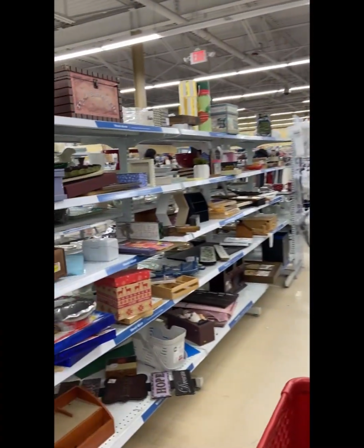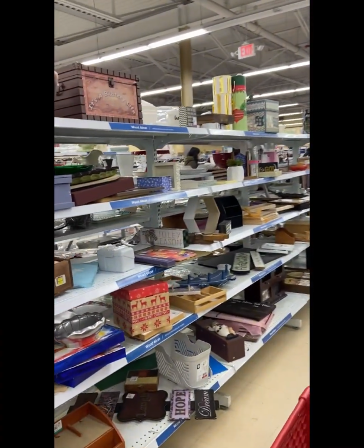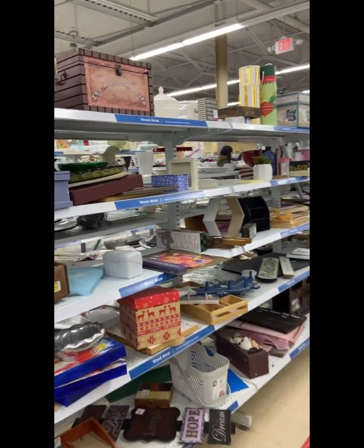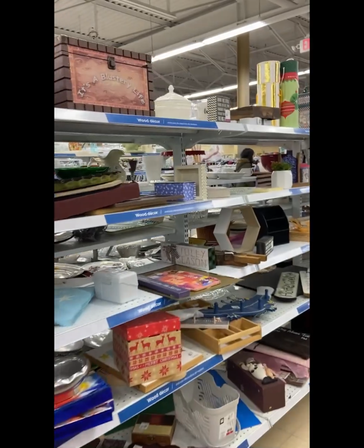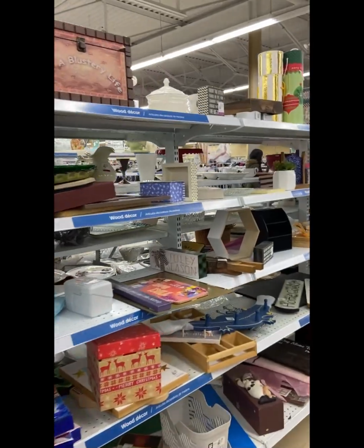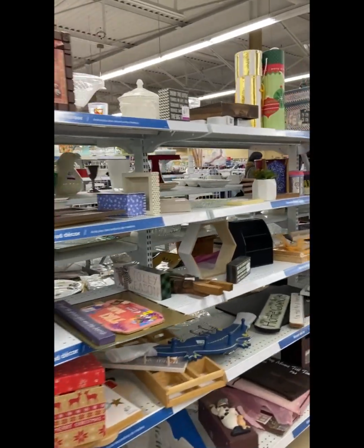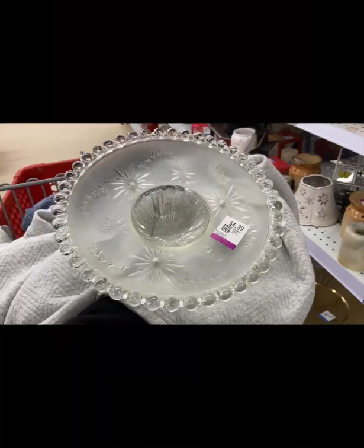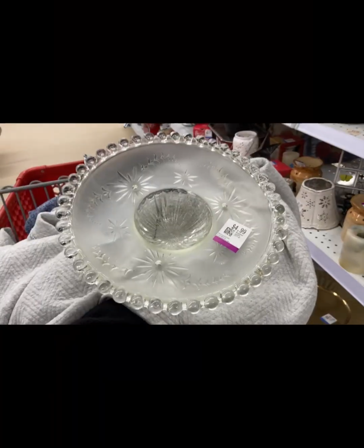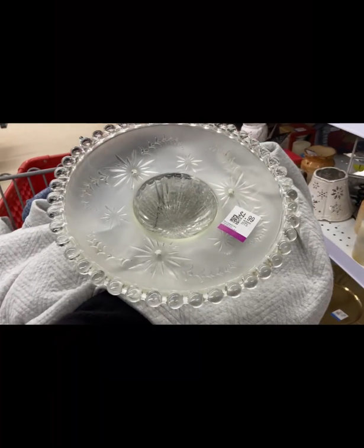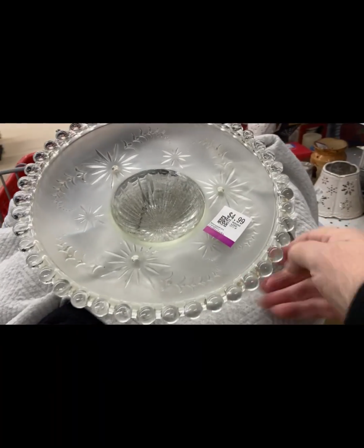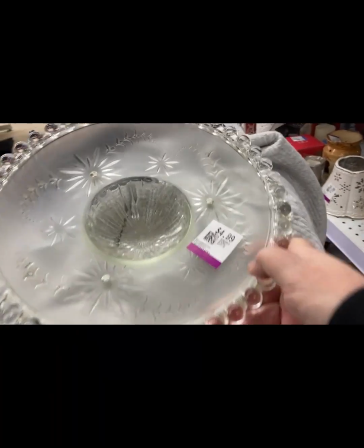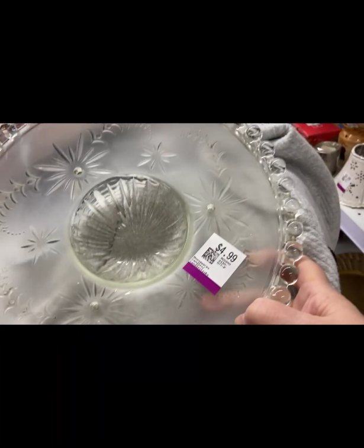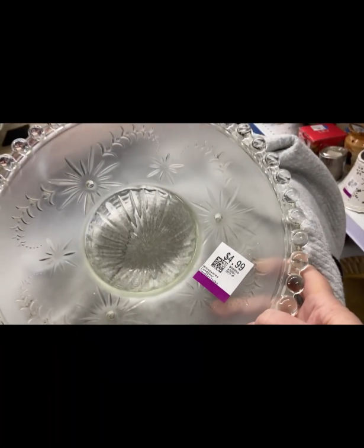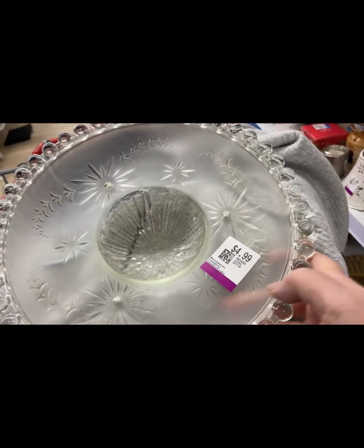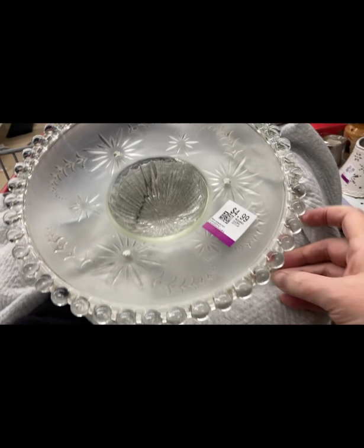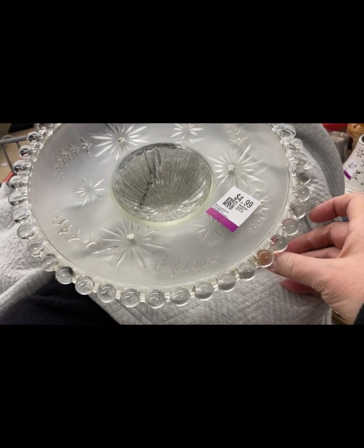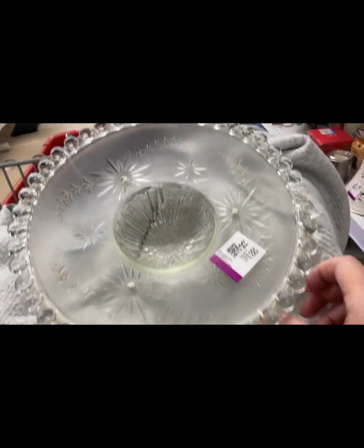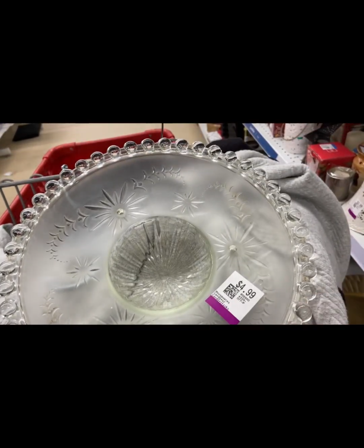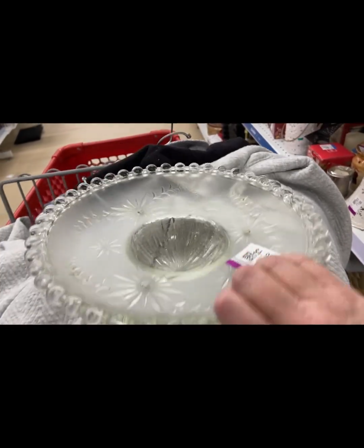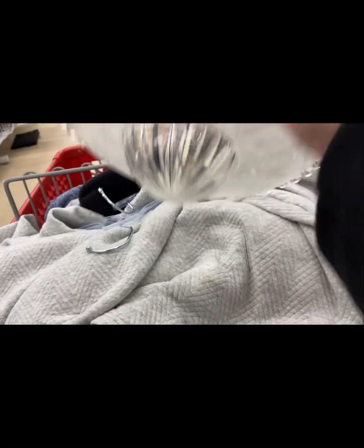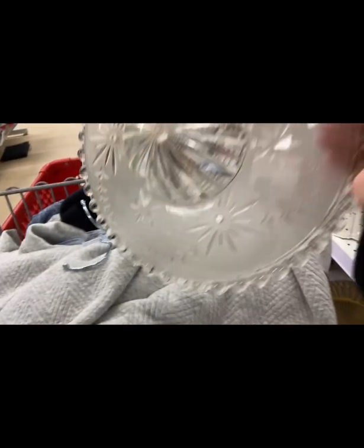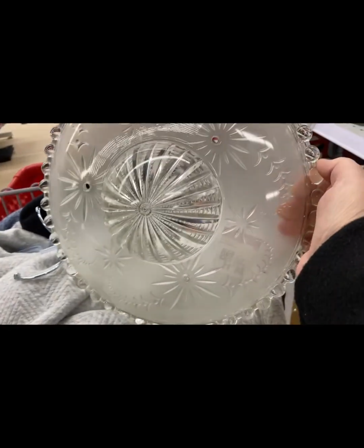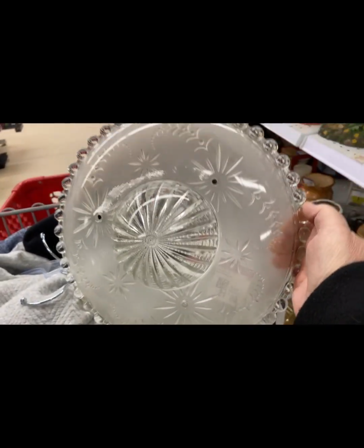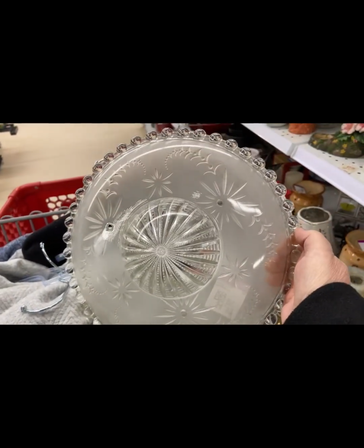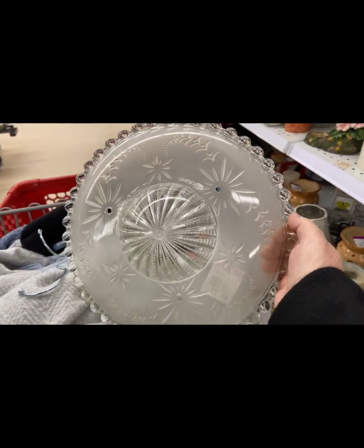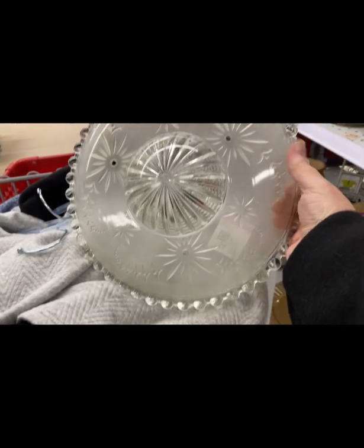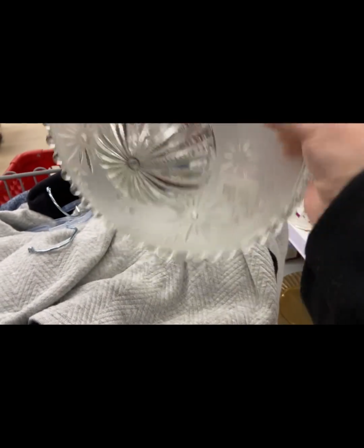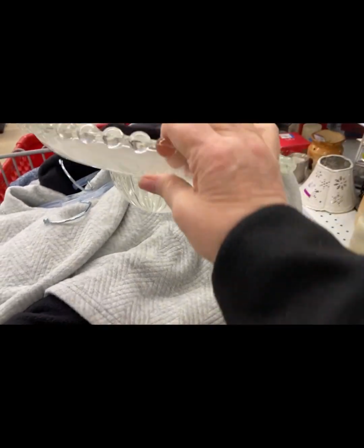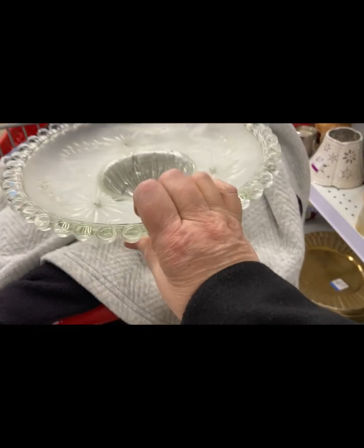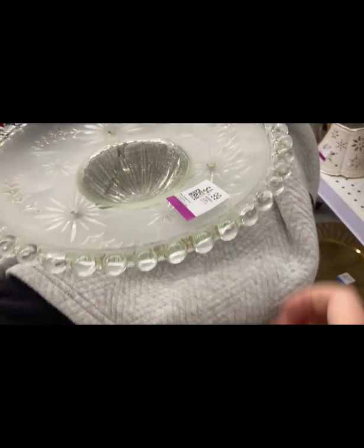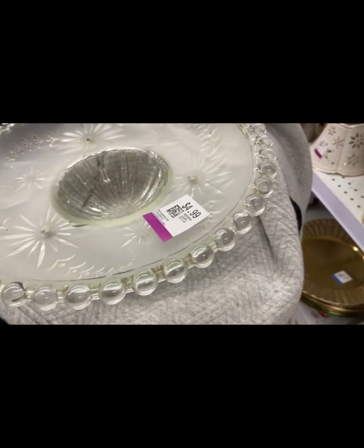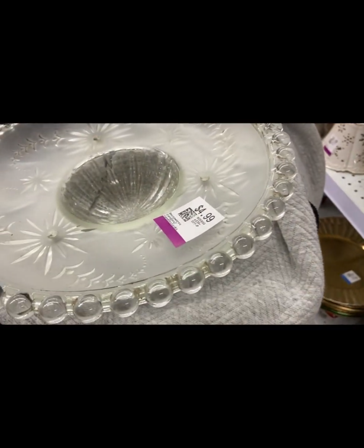Up and down the aisles again, just looking around seeing what's here. This was a light fixture I believe, $4.99 — so pretty, I thought that was gorgeous. There were two of them.